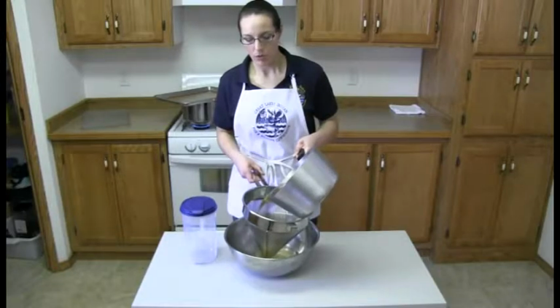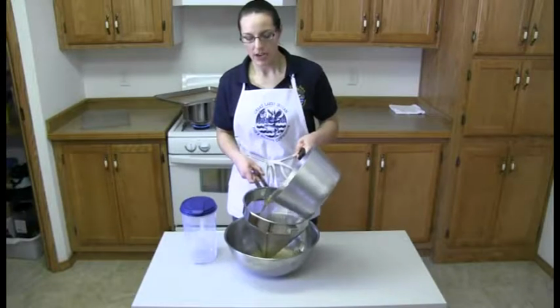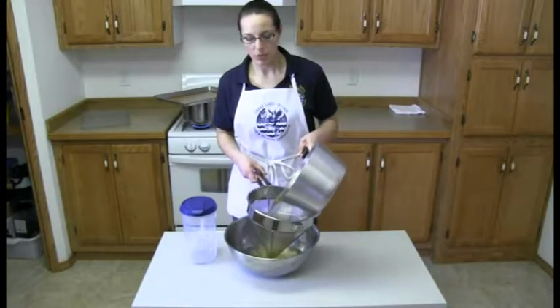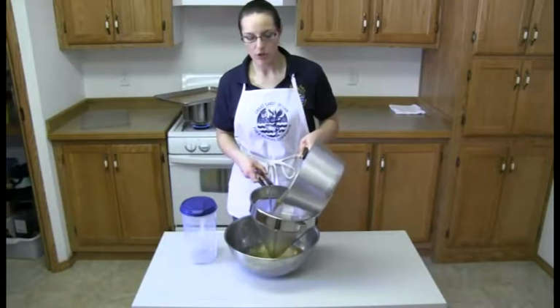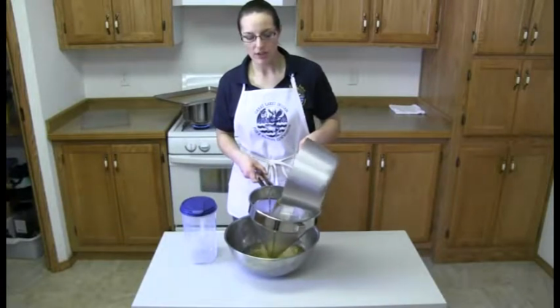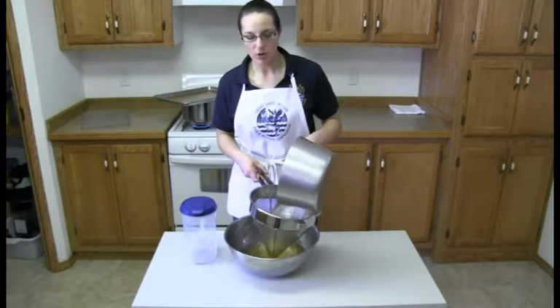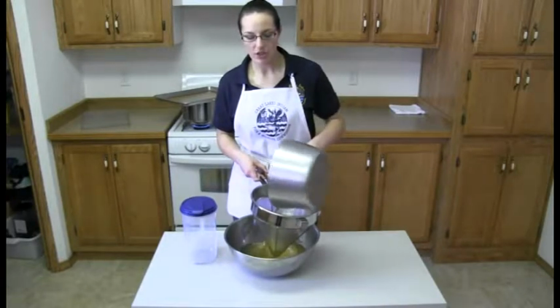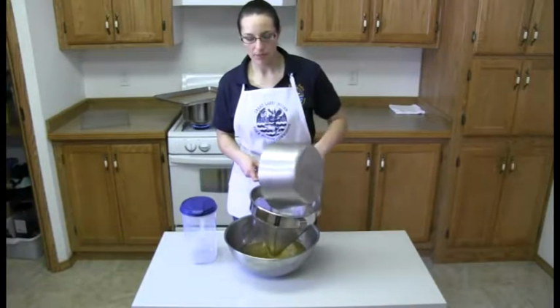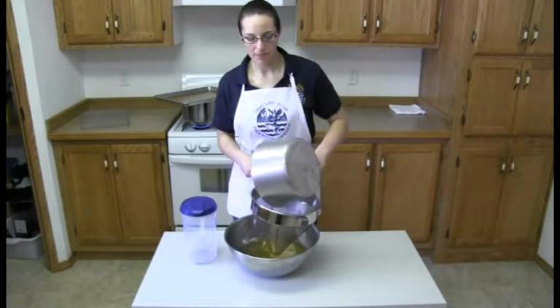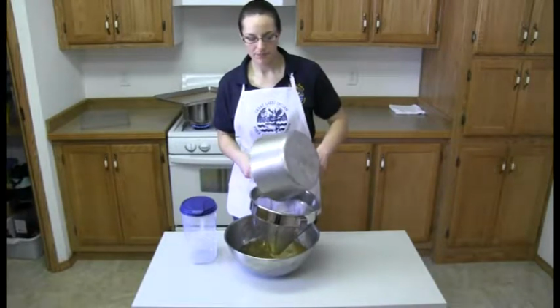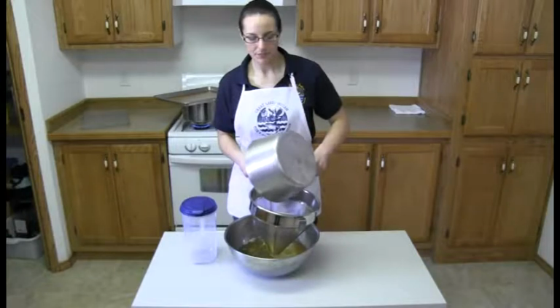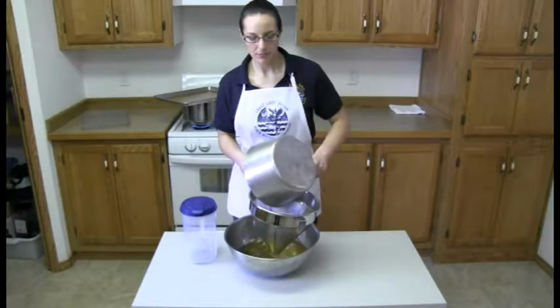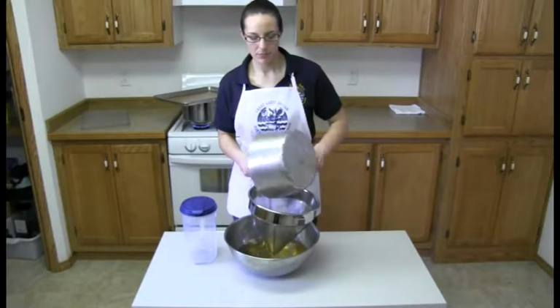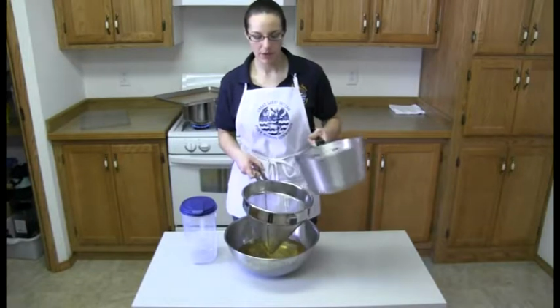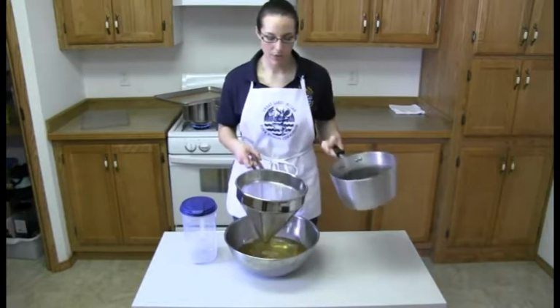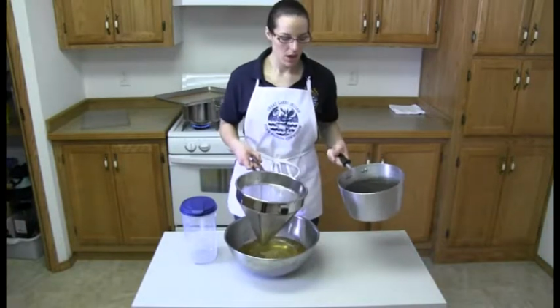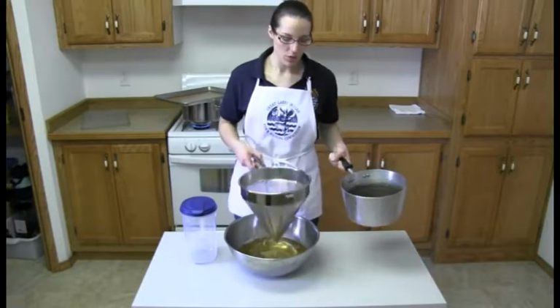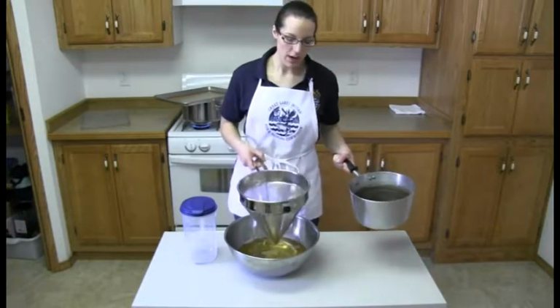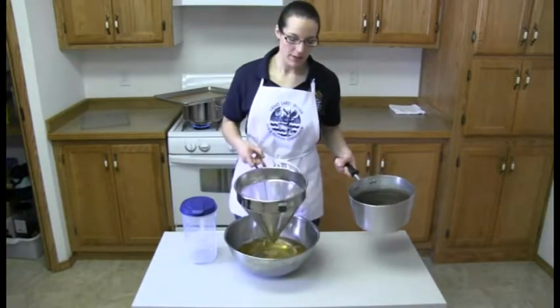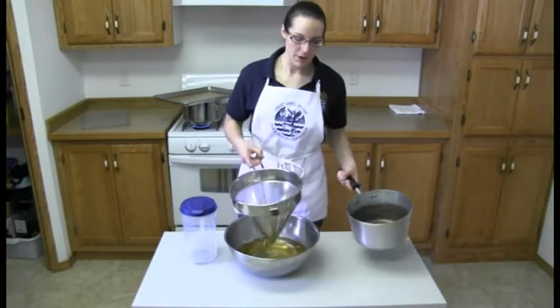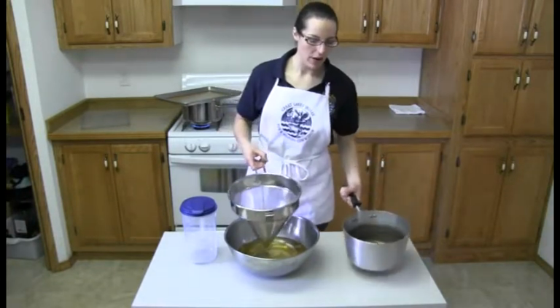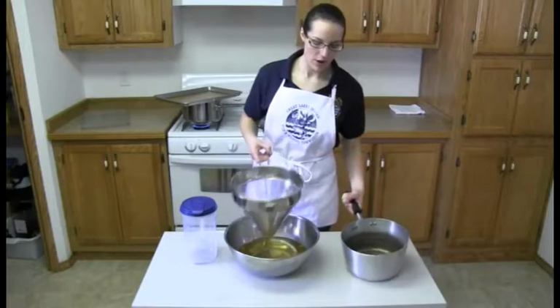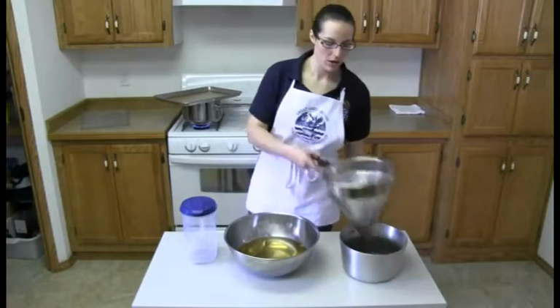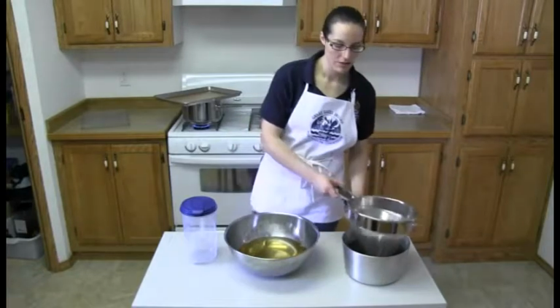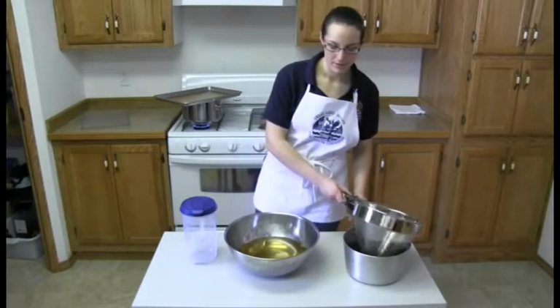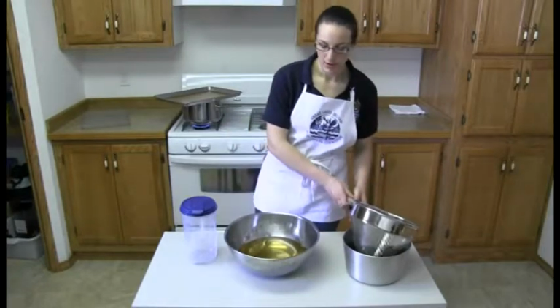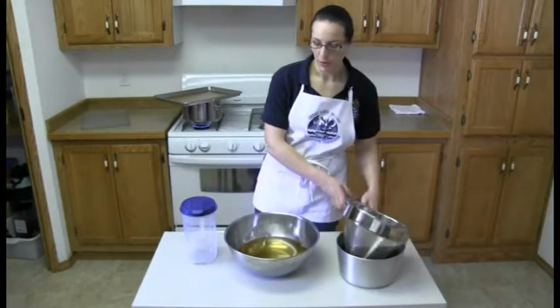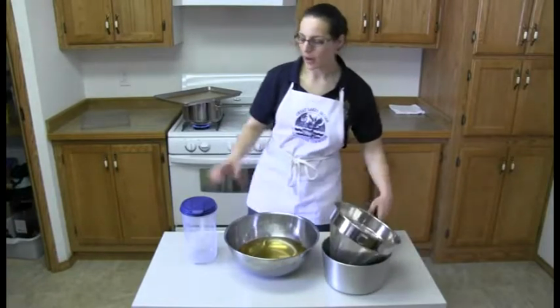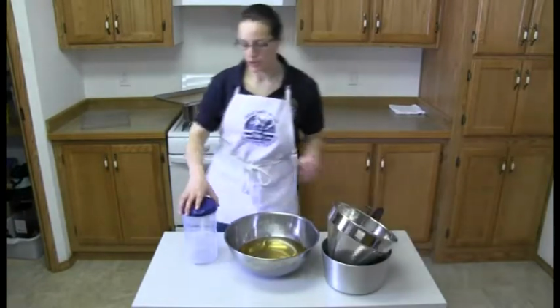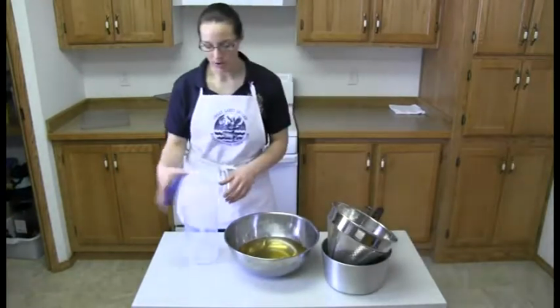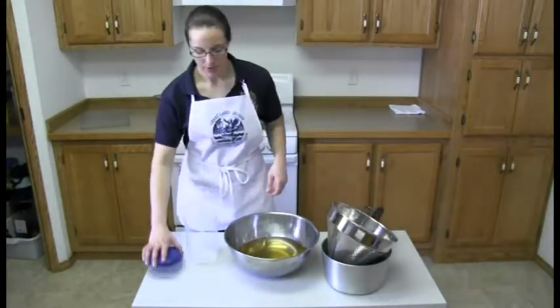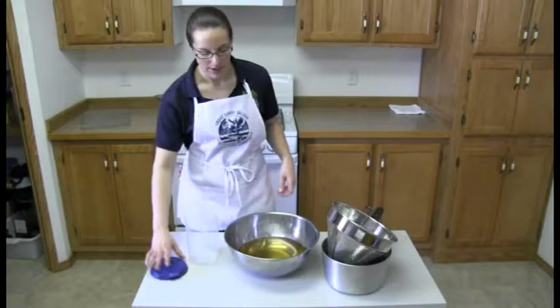We're straining it through a strainer that's also known as a chinois. We're just wanting to strain it into something bigger than our strainer before pouring it into our container.